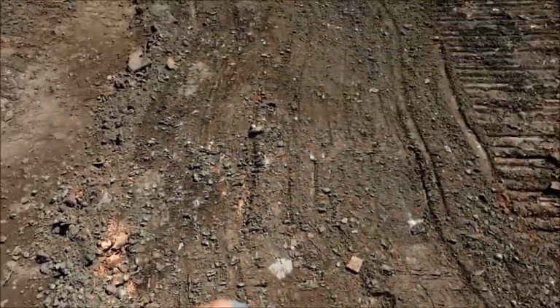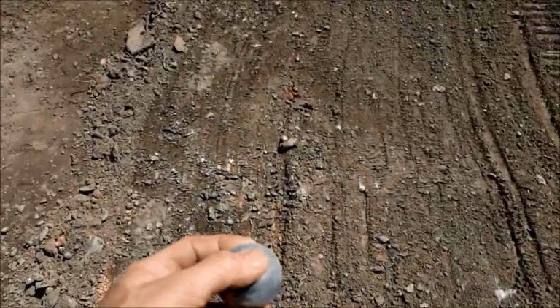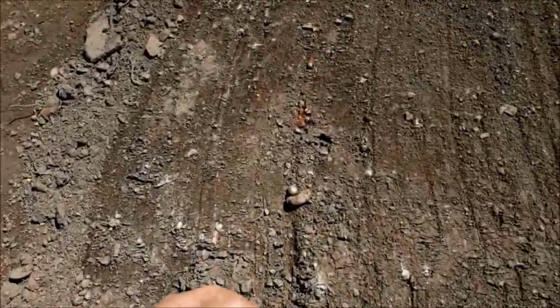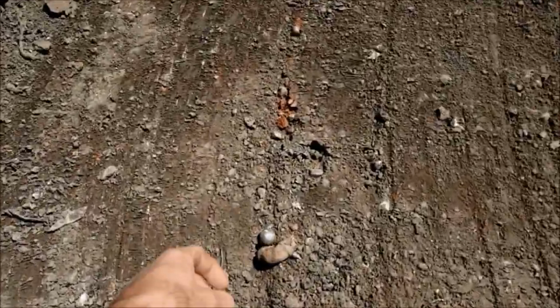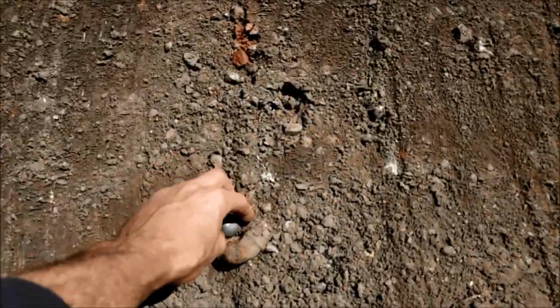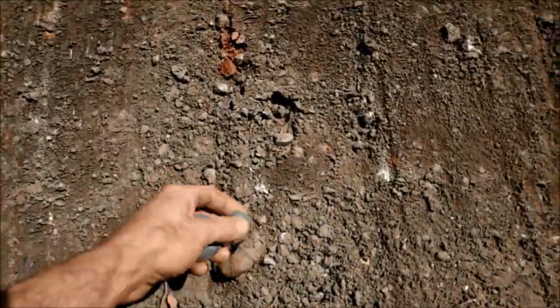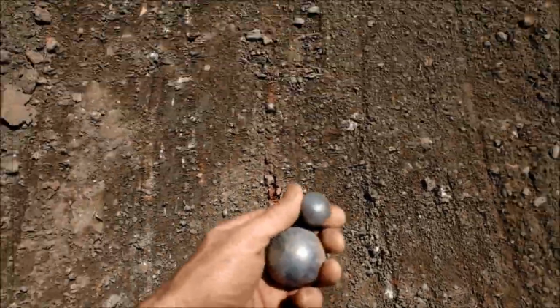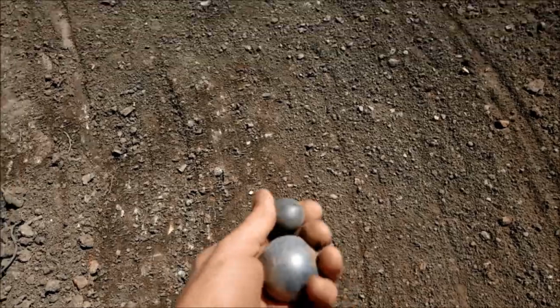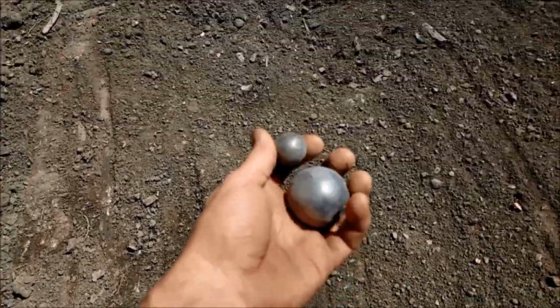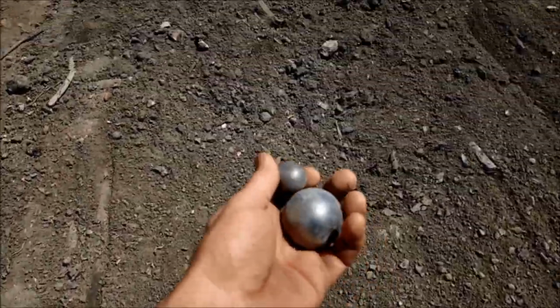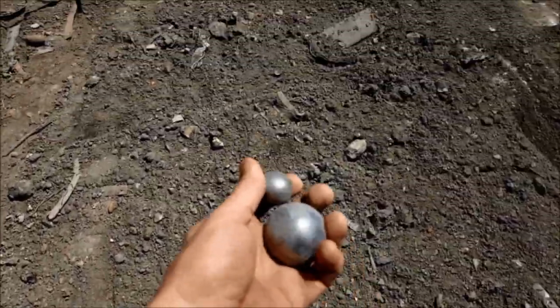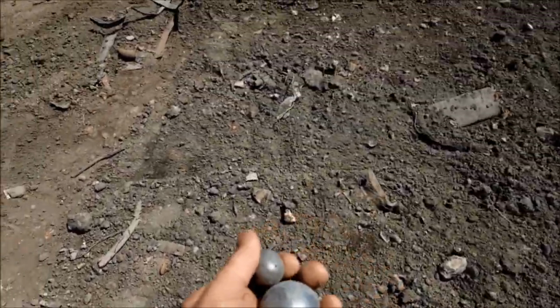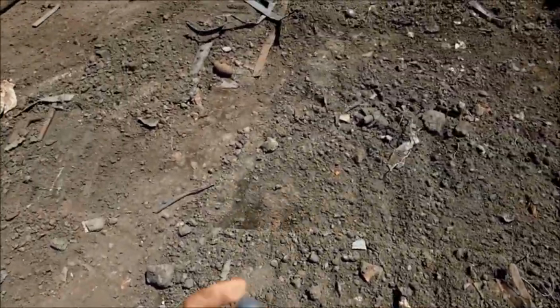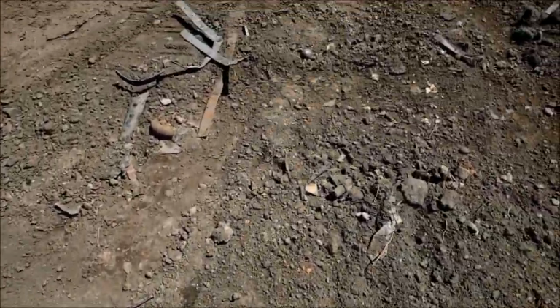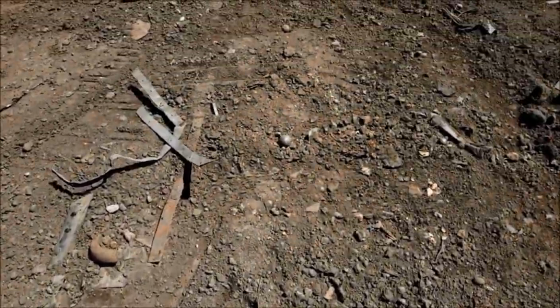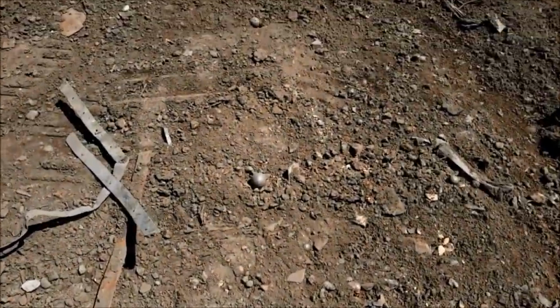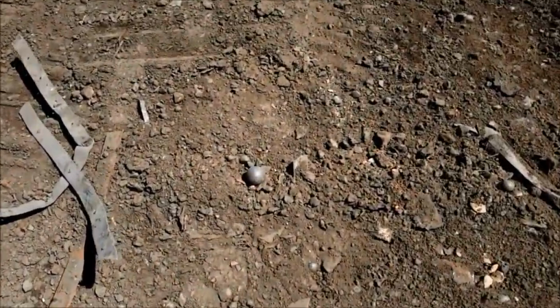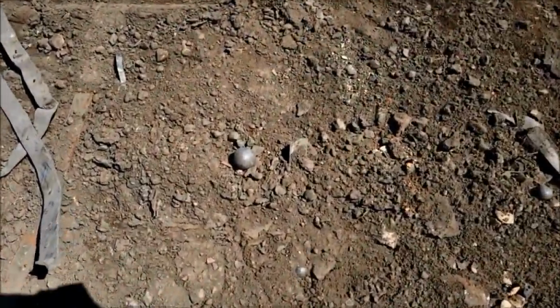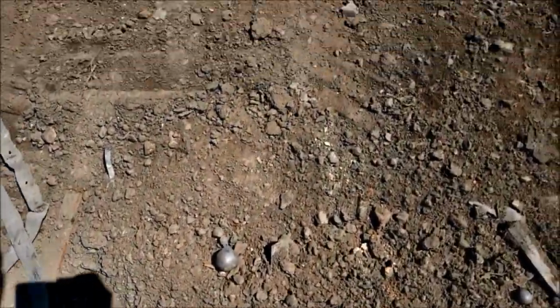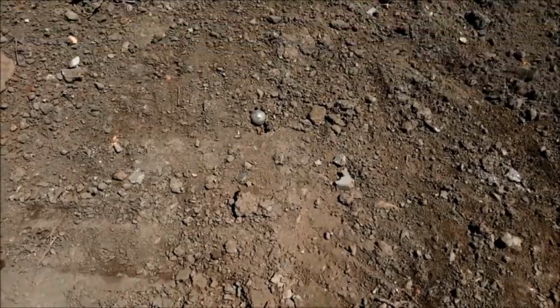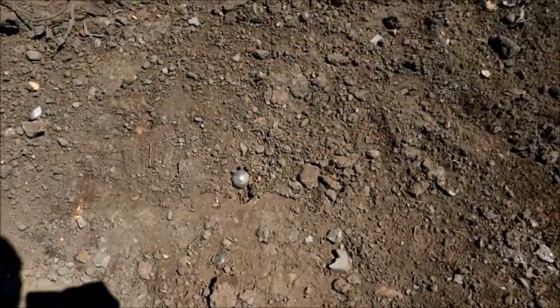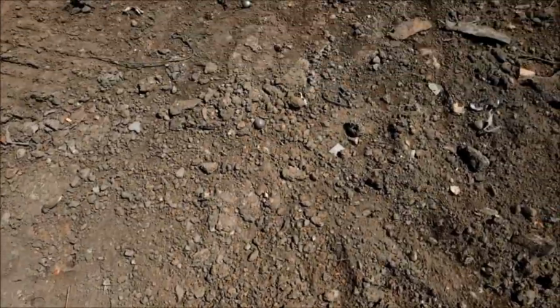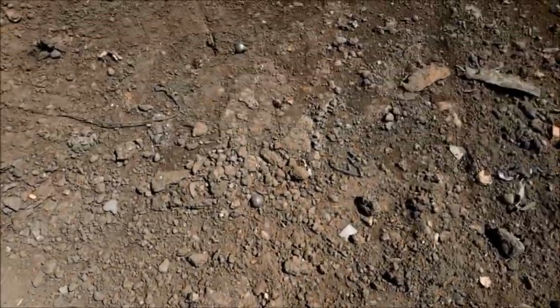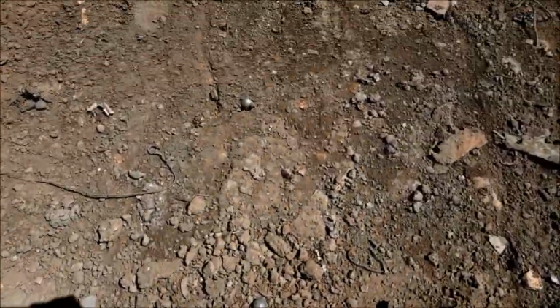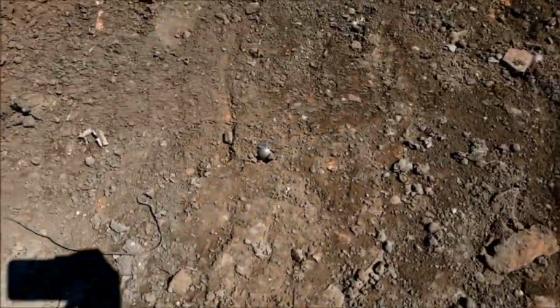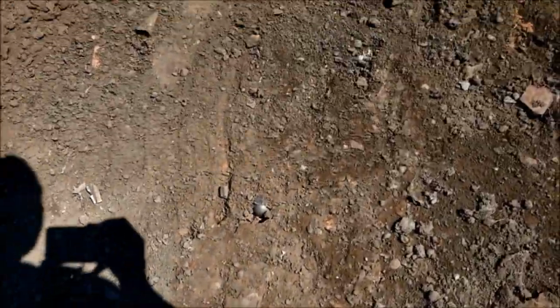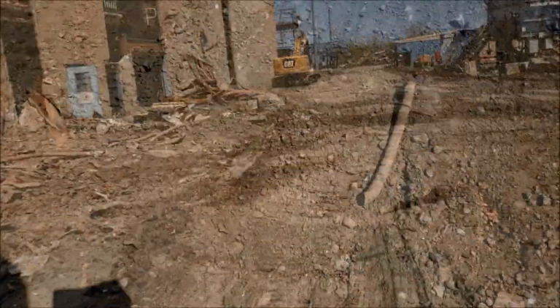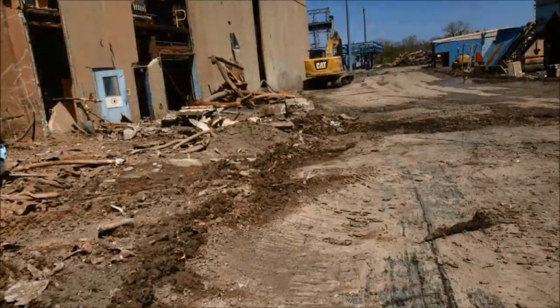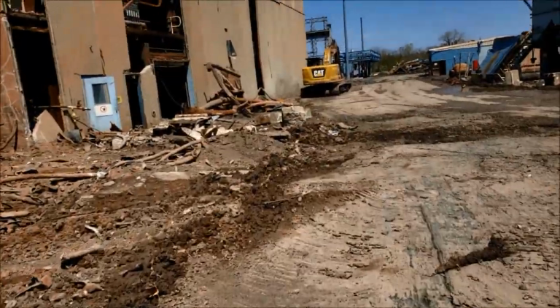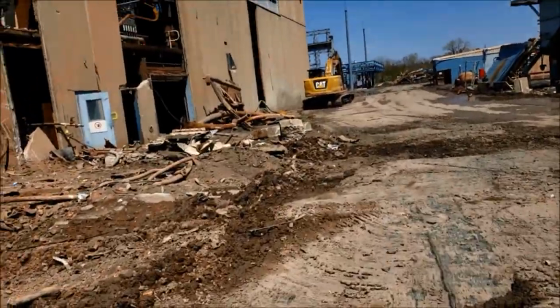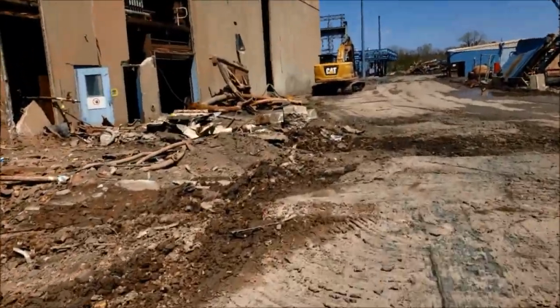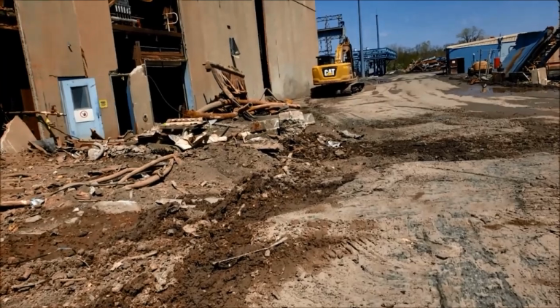There's another little one. These steel balls are just going to get mashed back into the earth. There's another one right there, and there, and there, and there.